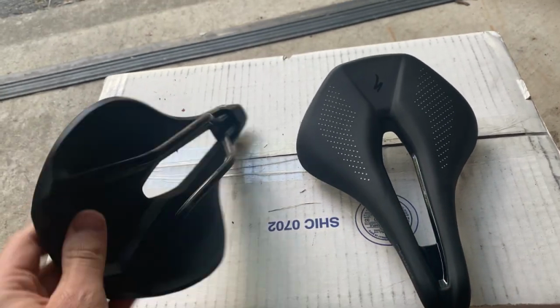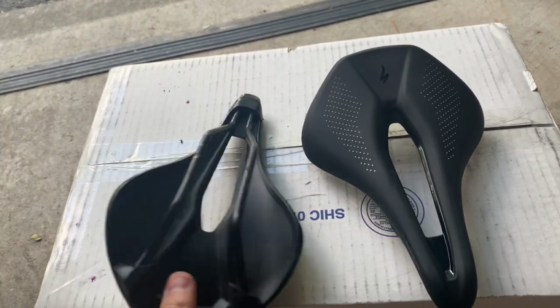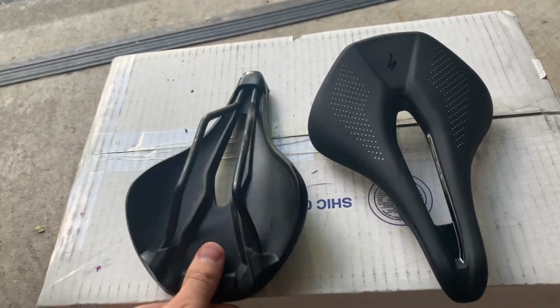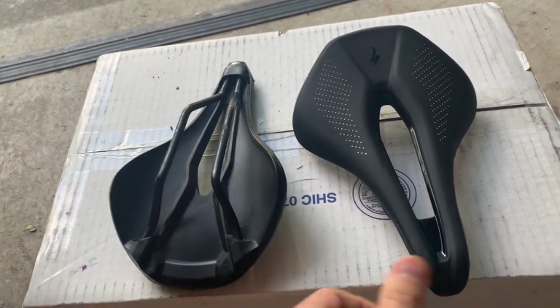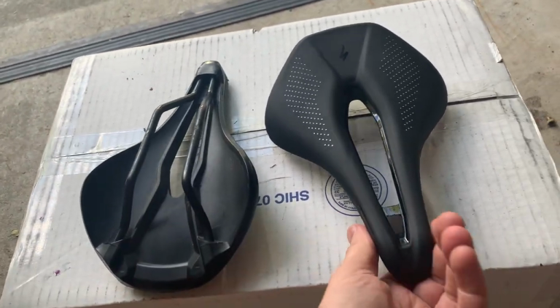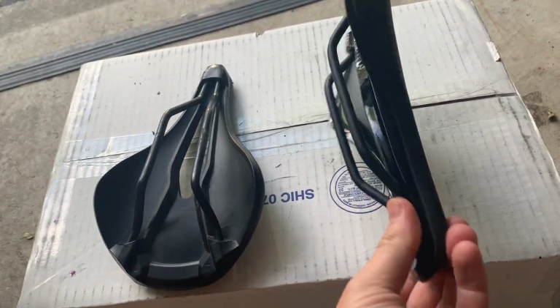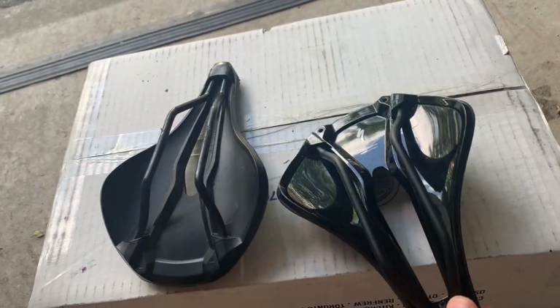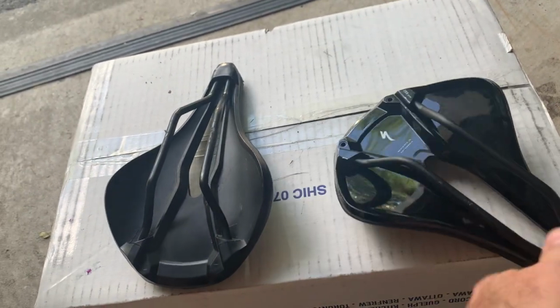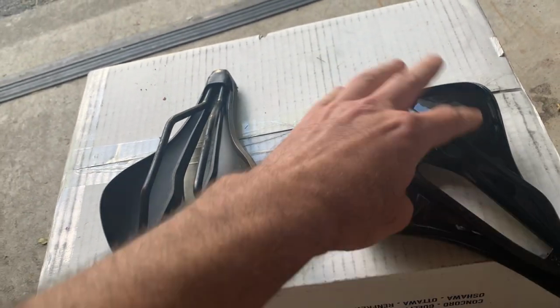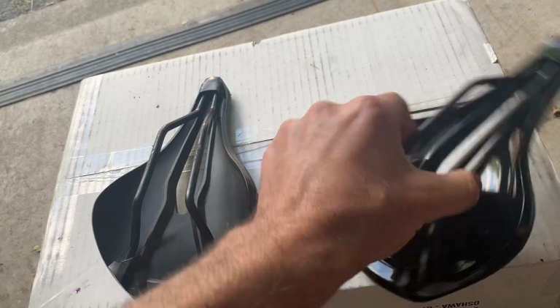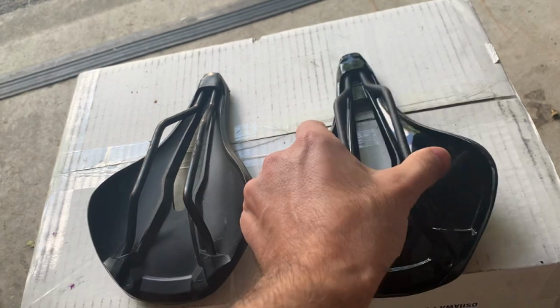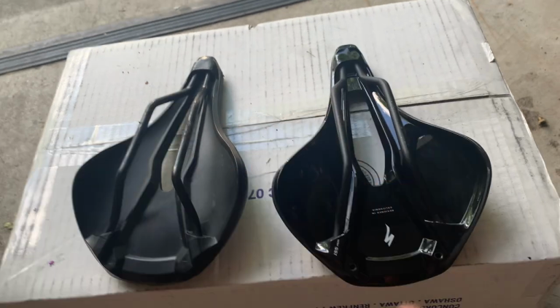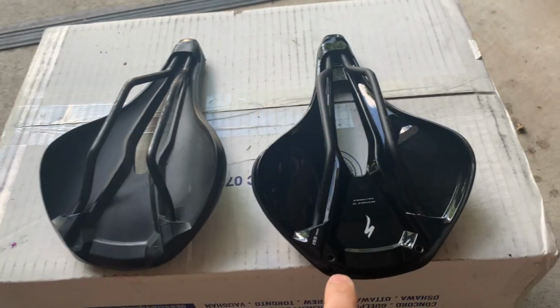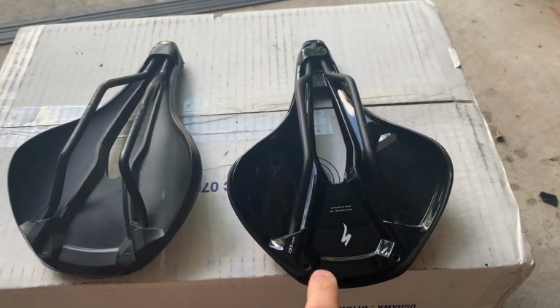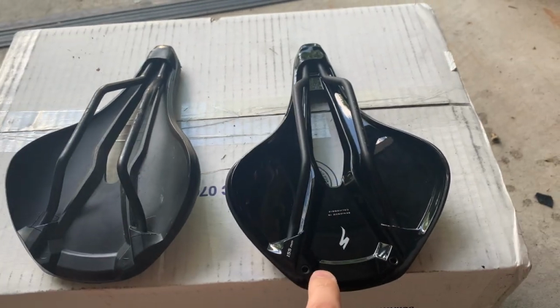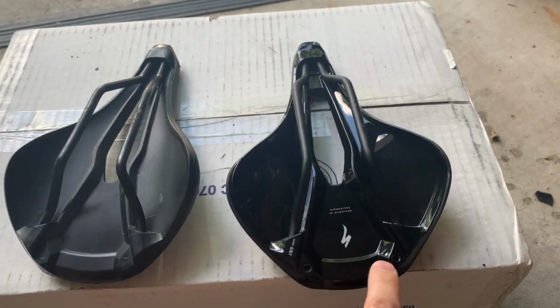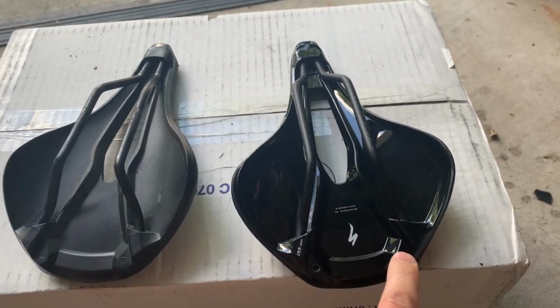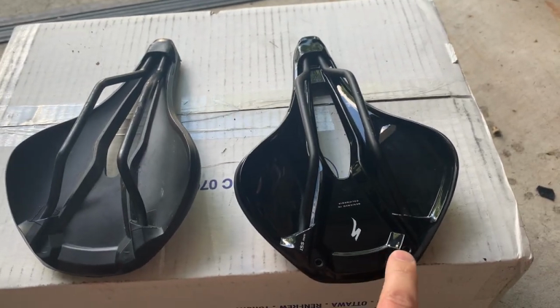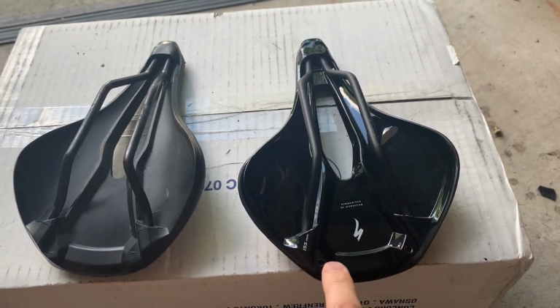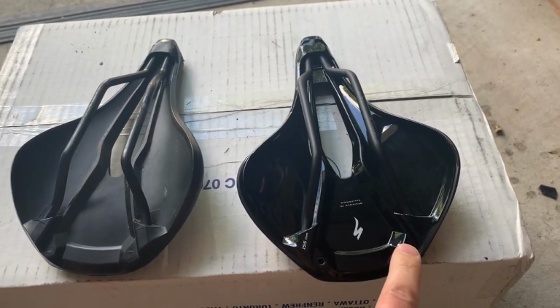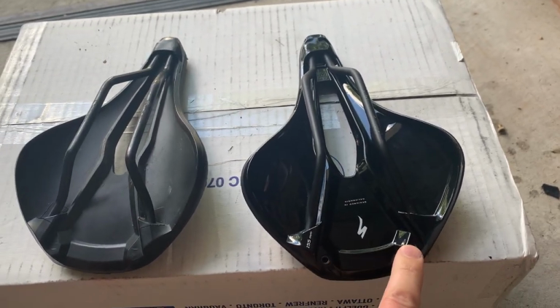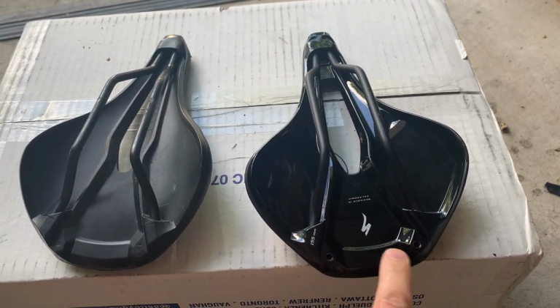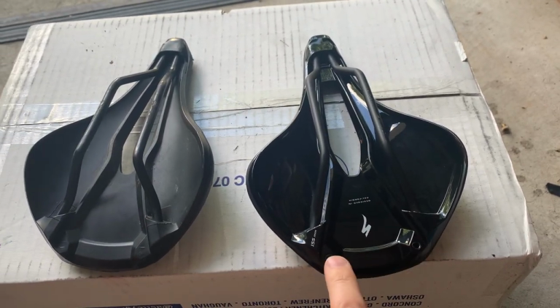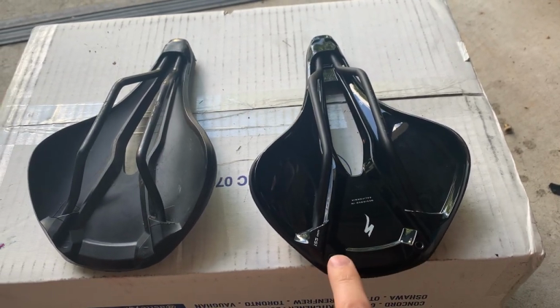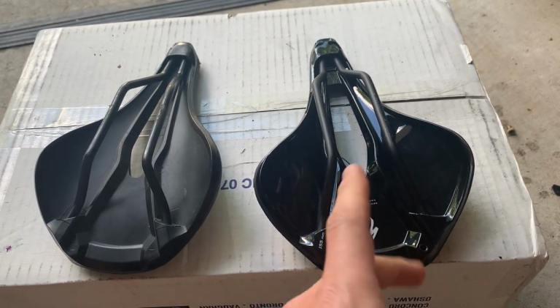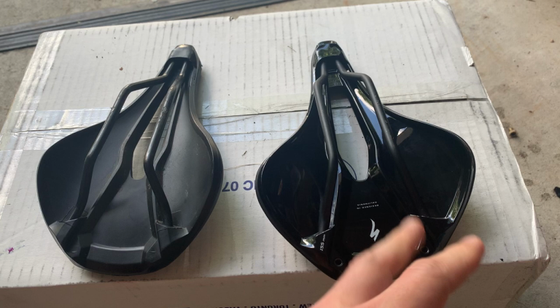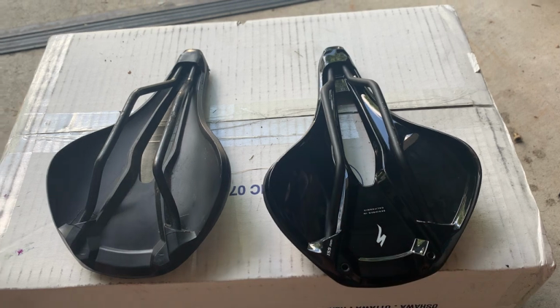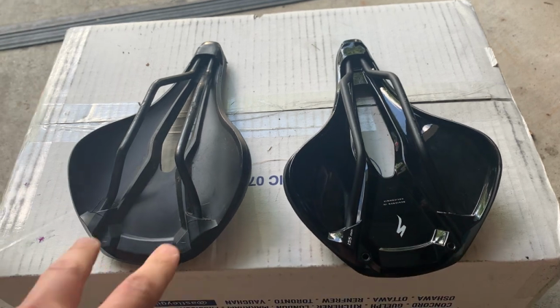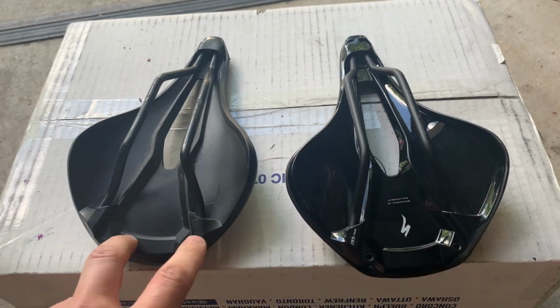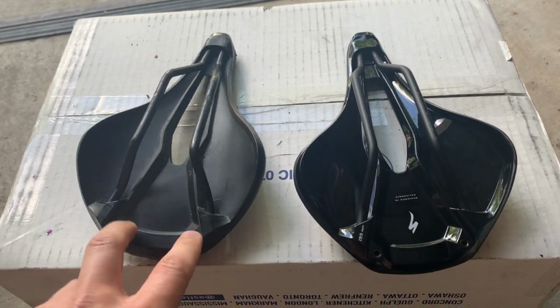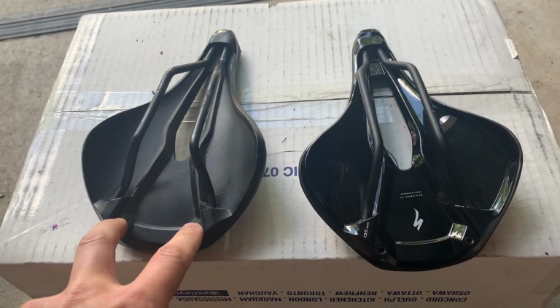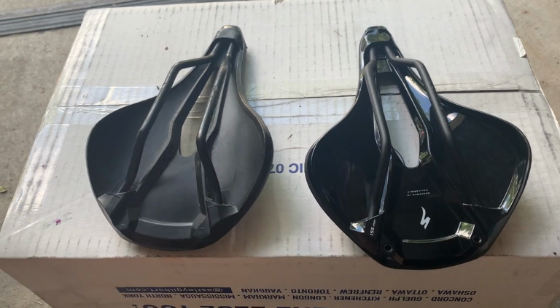Also, if you look at the bottom, you'll see that the real ones have the SWAT mounts for SWAT storage and stuff, and the fake one does not.